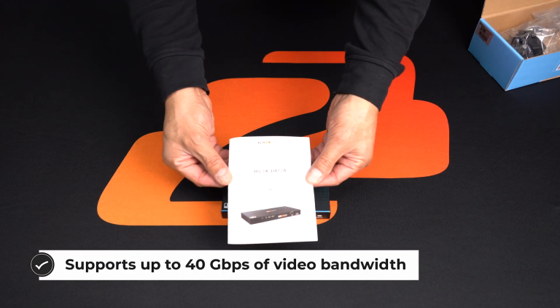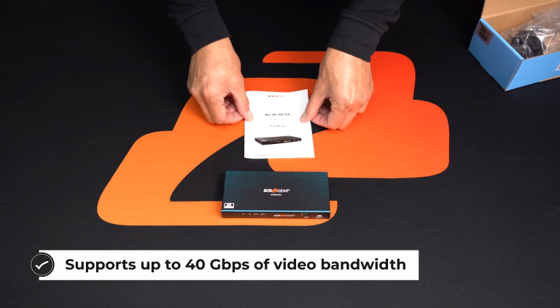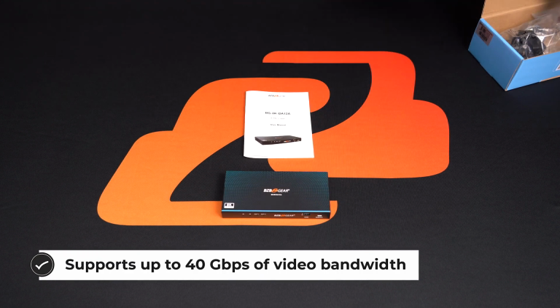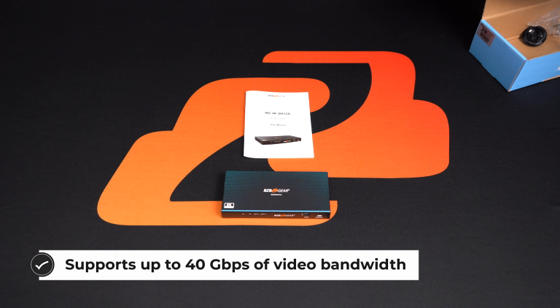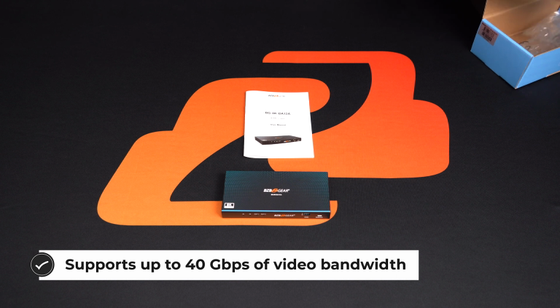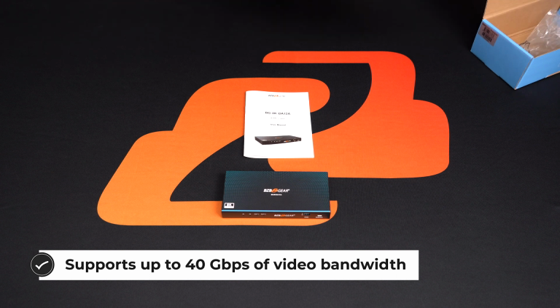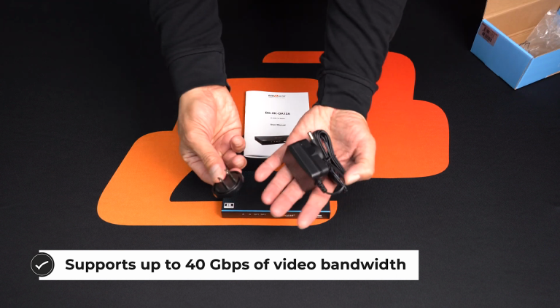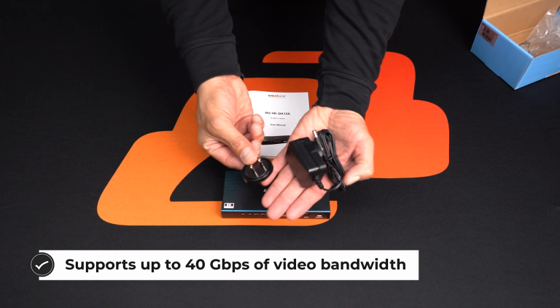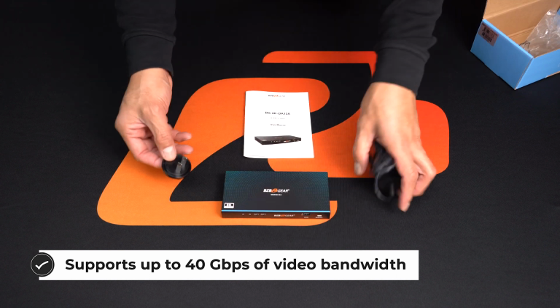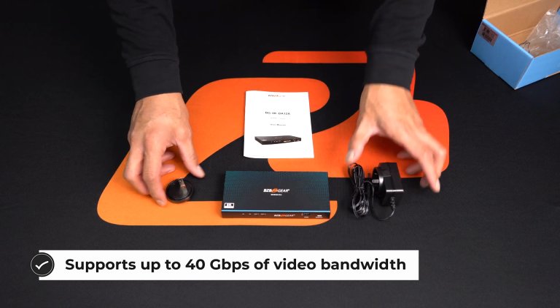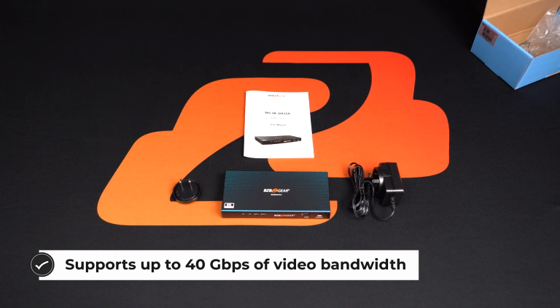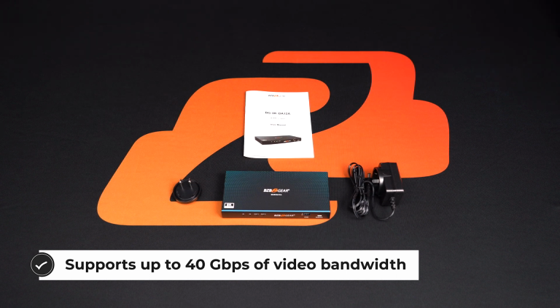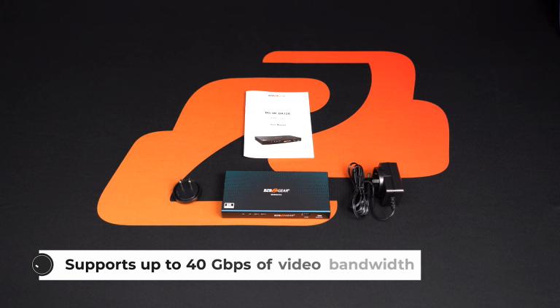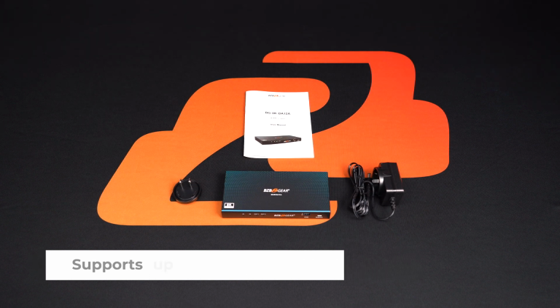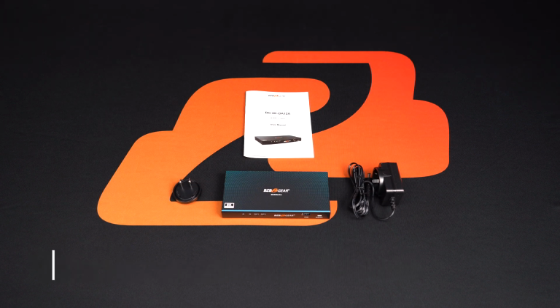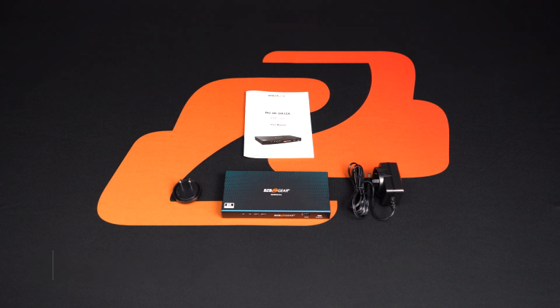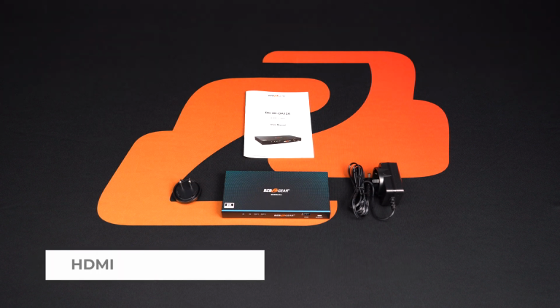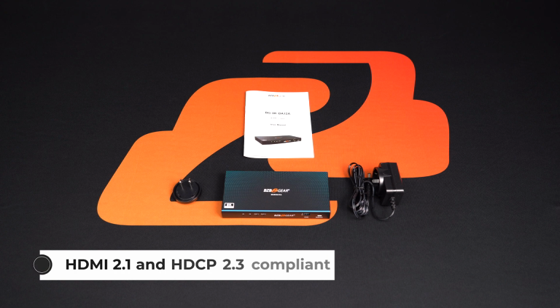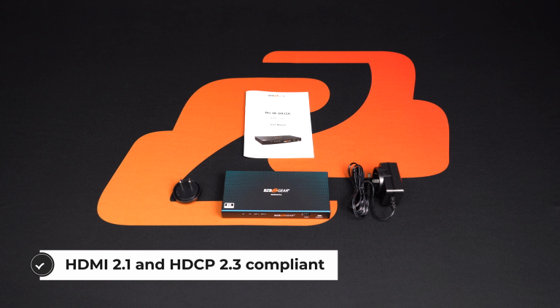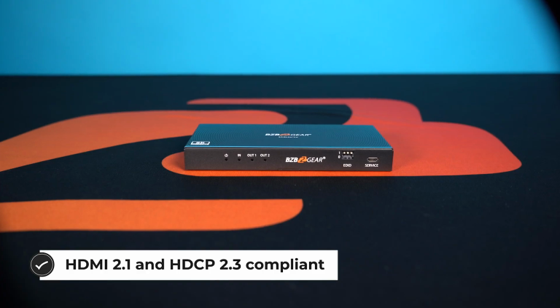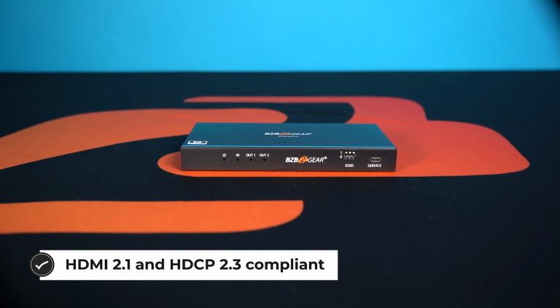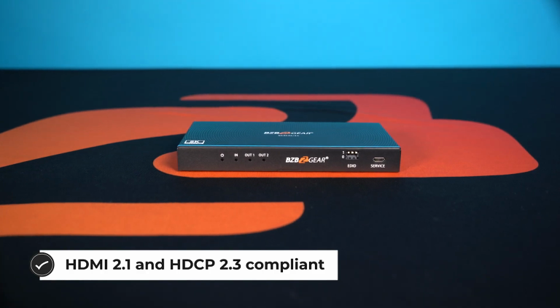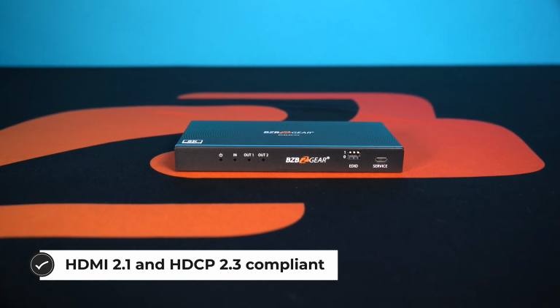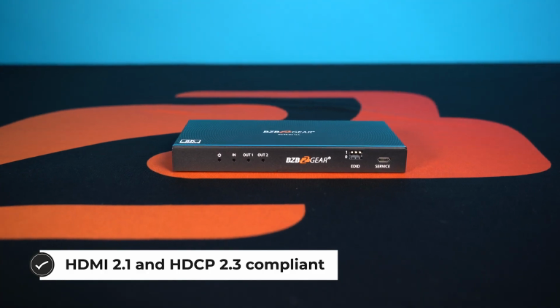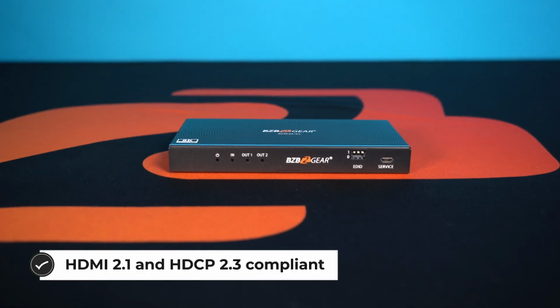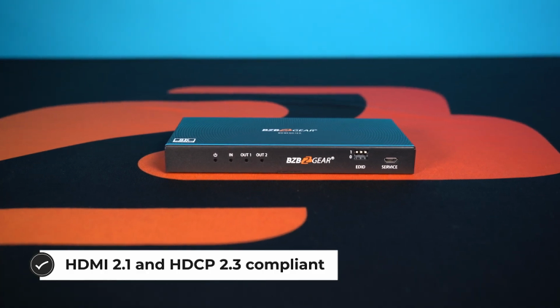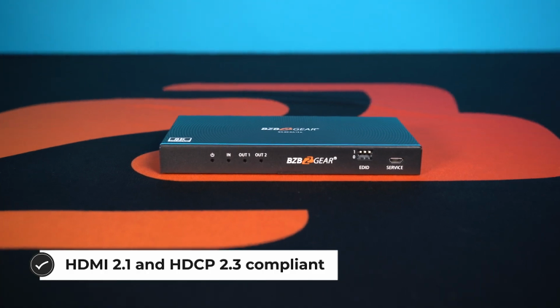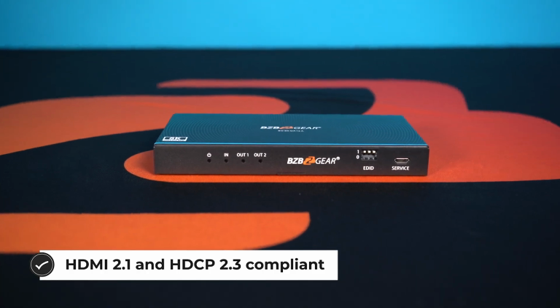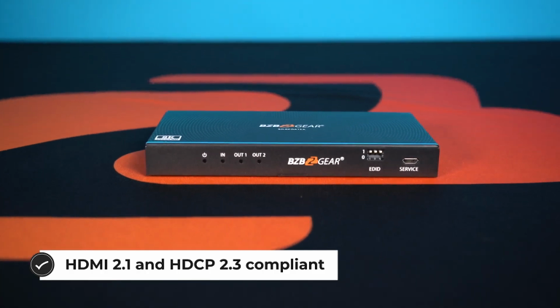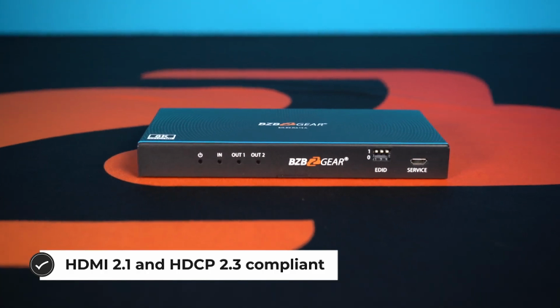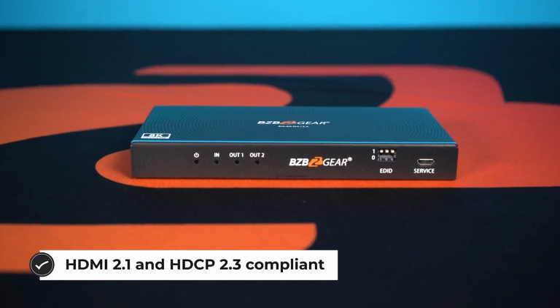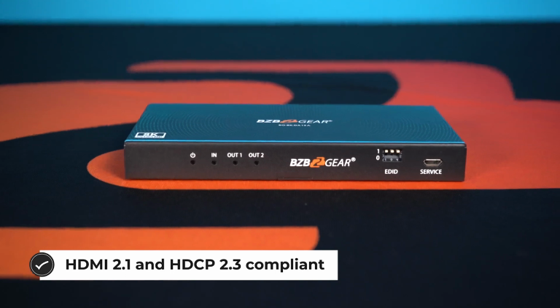With 4:2:0 chroma subsampling, it also features advanced EDID management and audio de-embedding, allowing you to output audio through the optical and analog ports that are included on this unit.